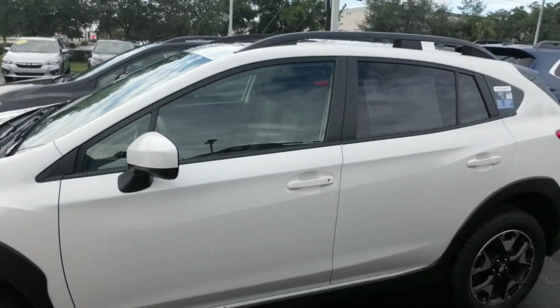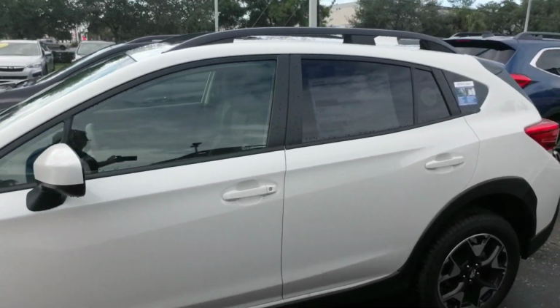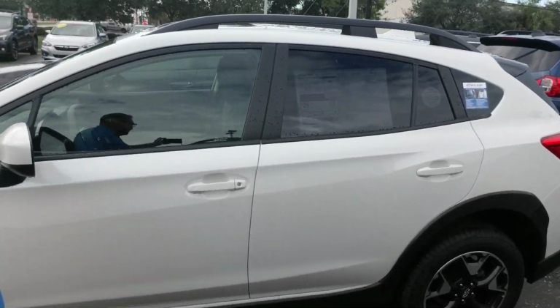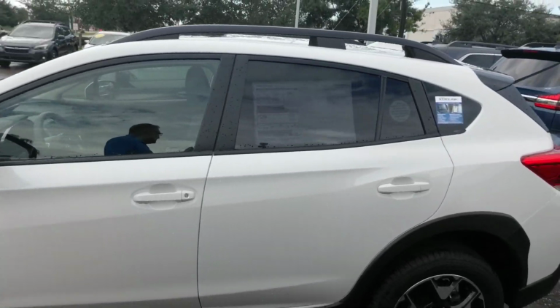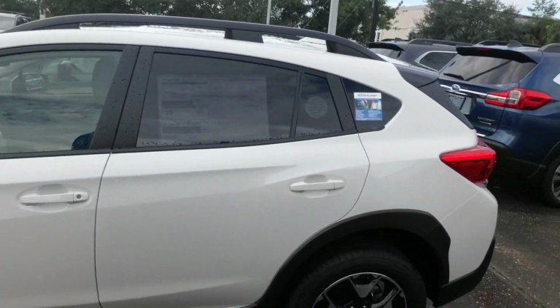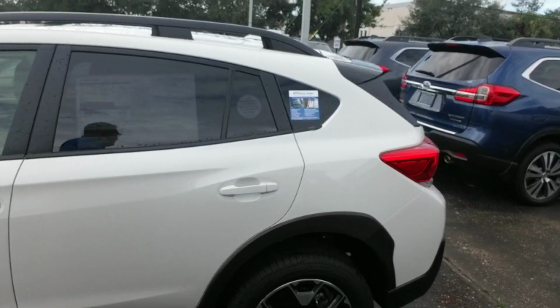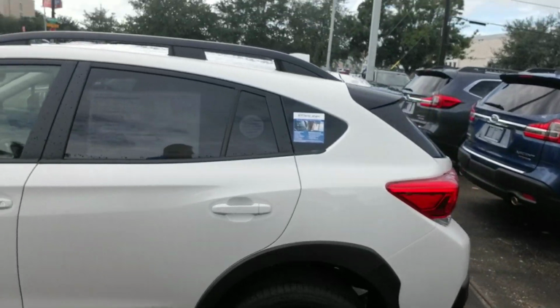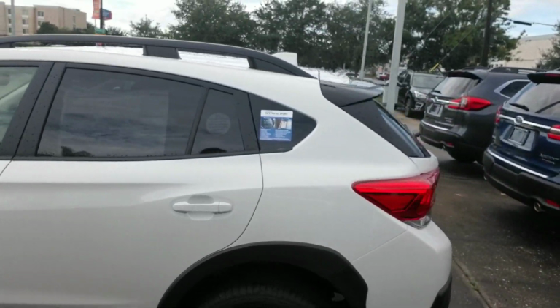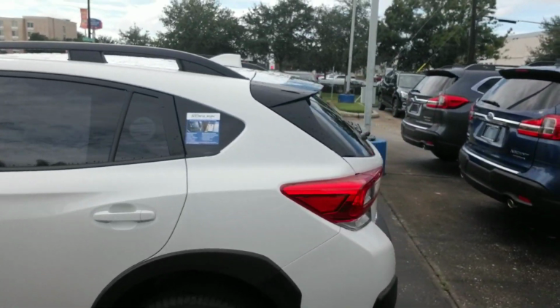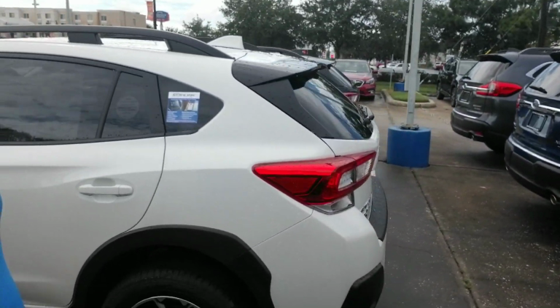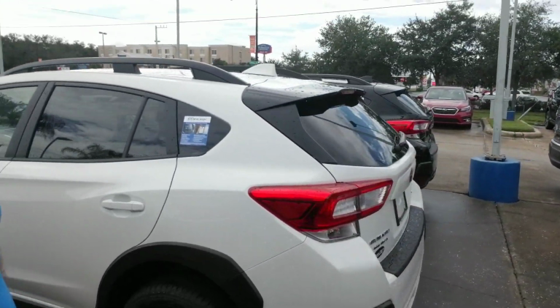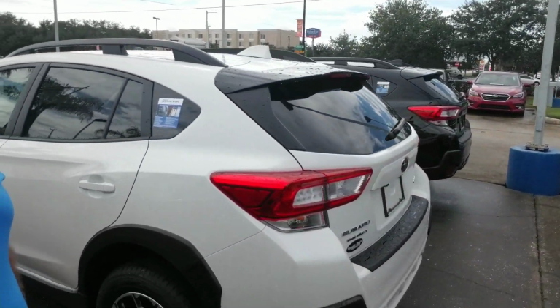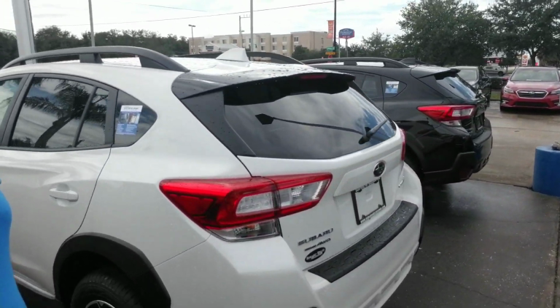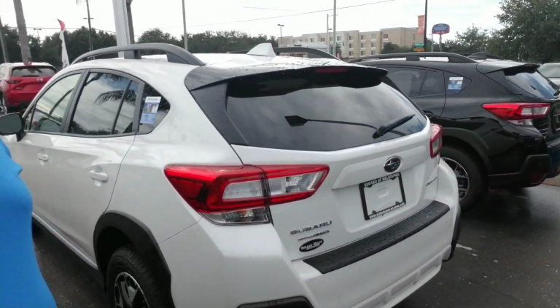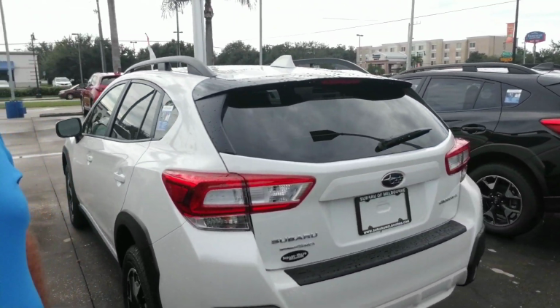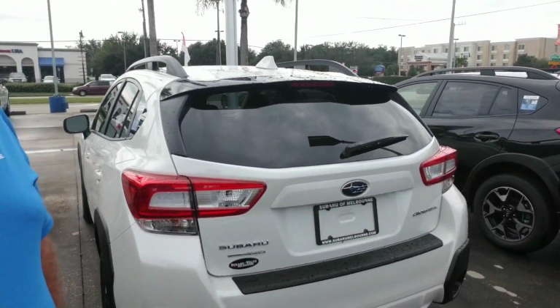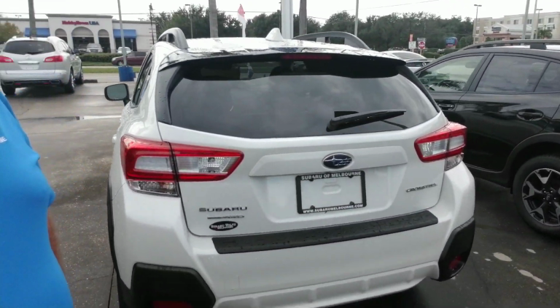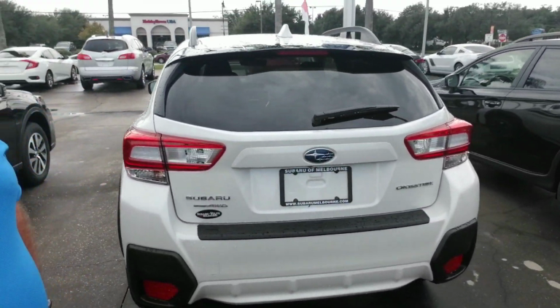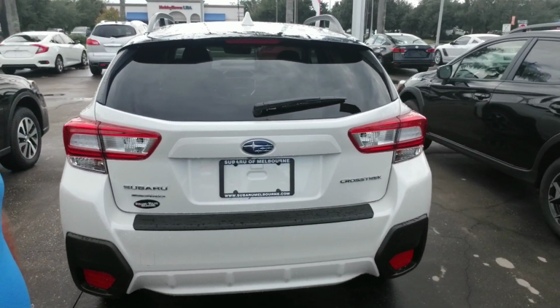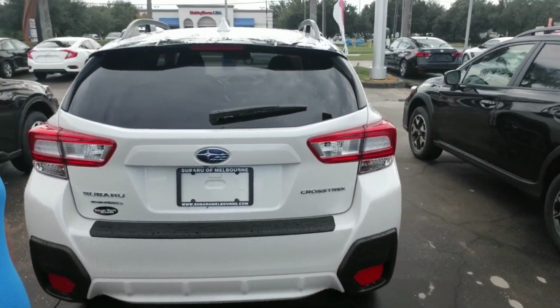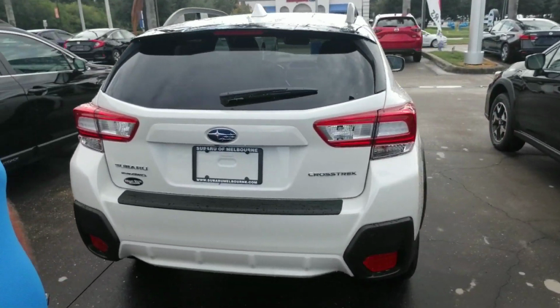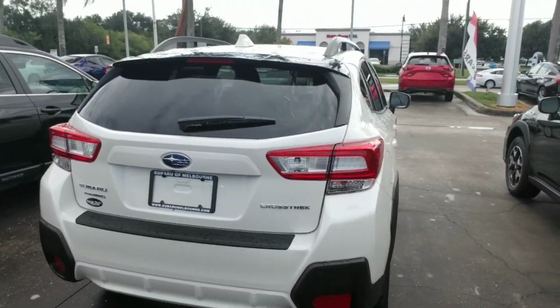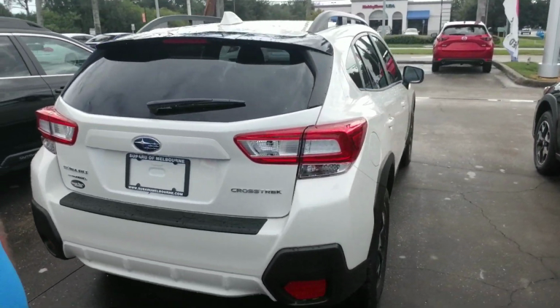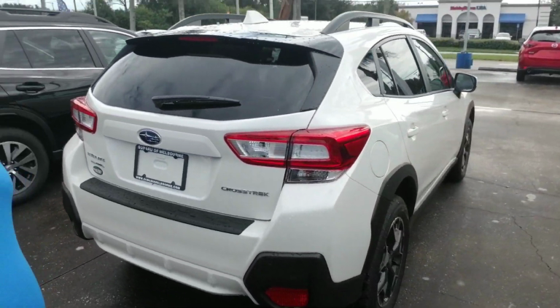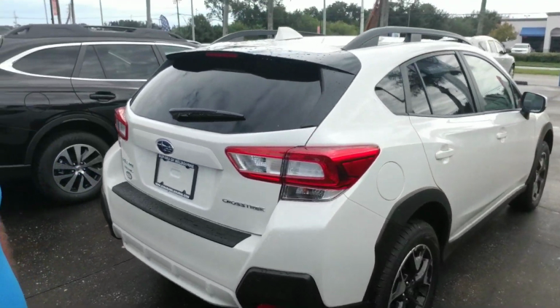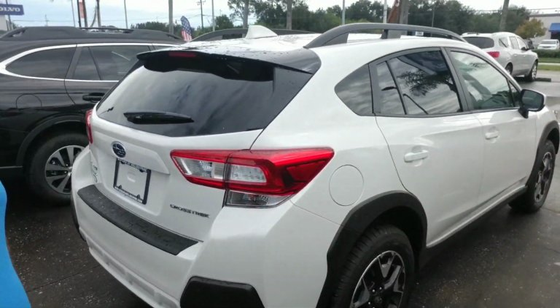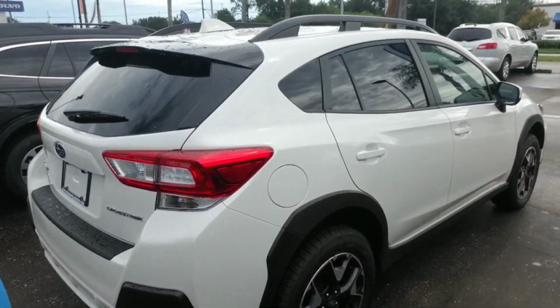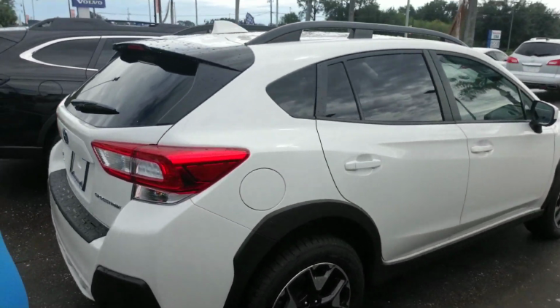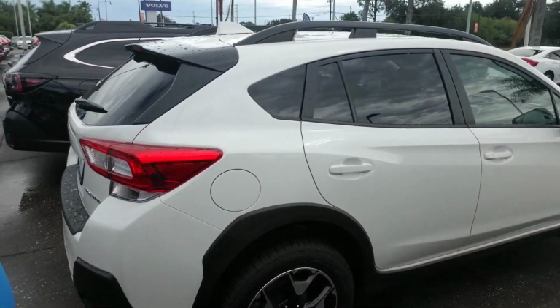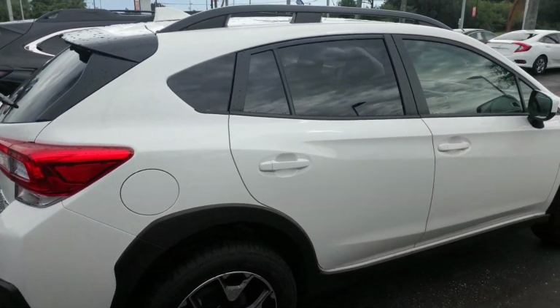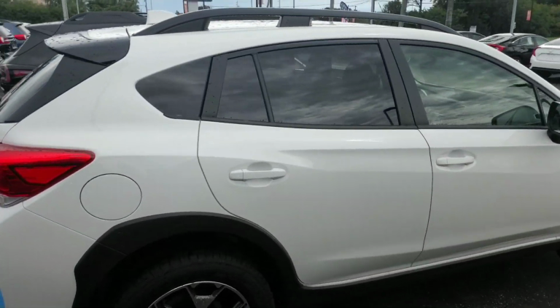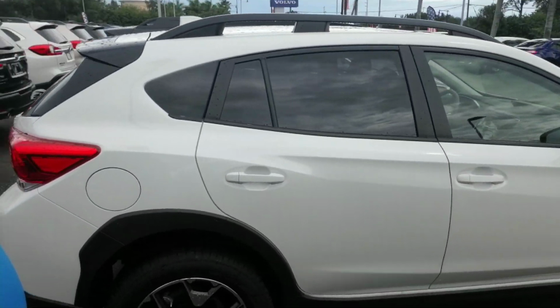It's got a lot of nice safety features available. Plenty of cargo space in the back hatch. Just going to continue to make our way all the way around this vehicle.